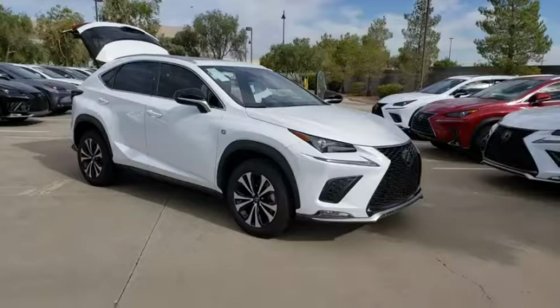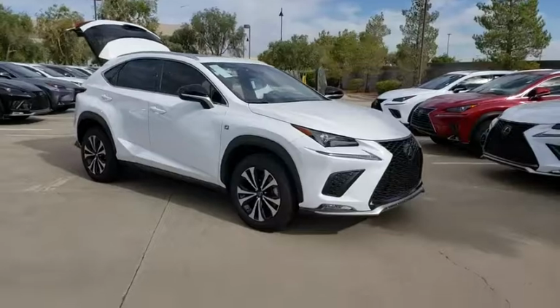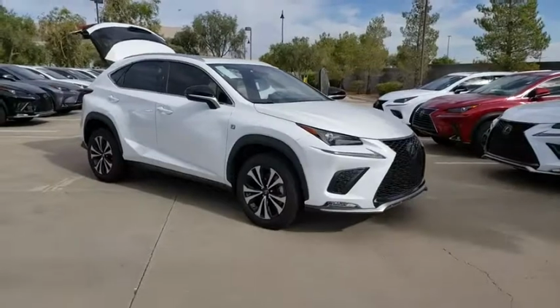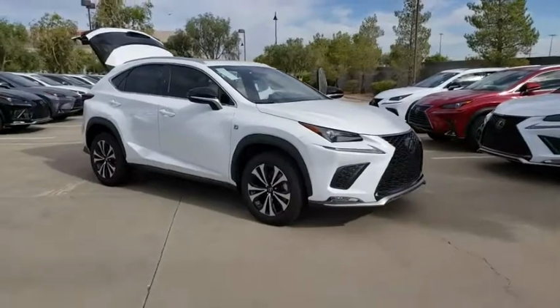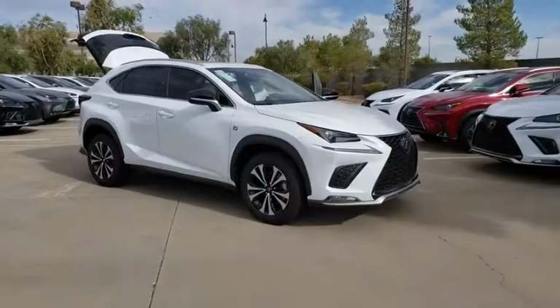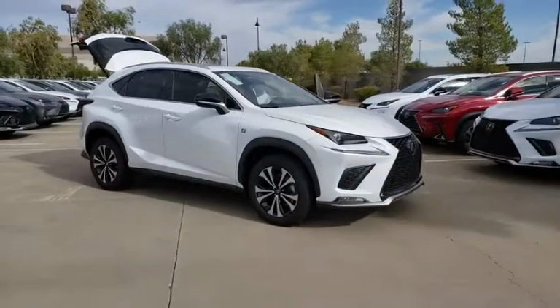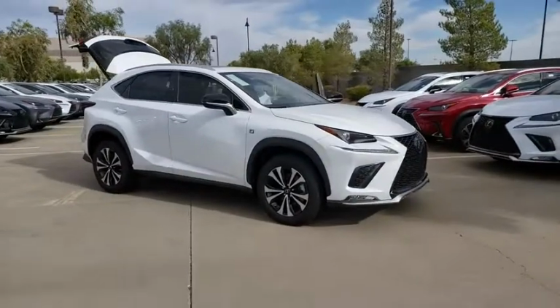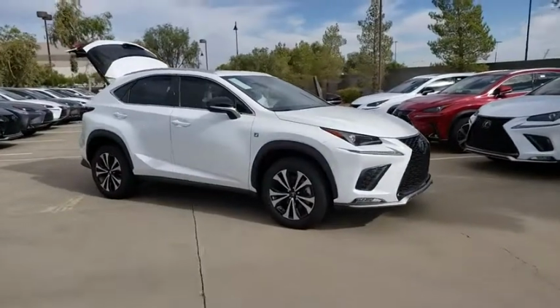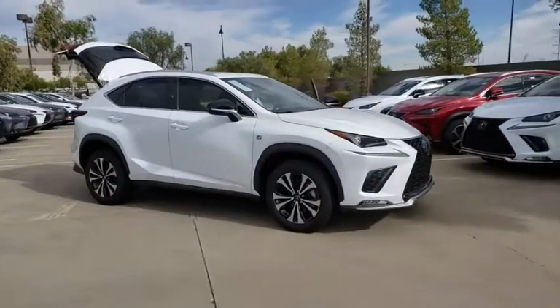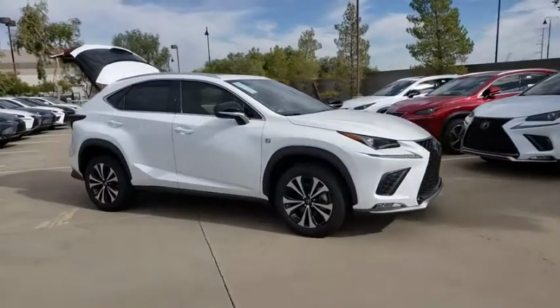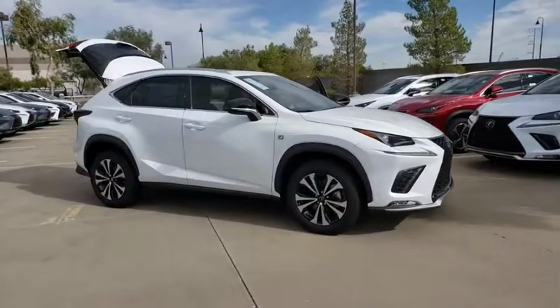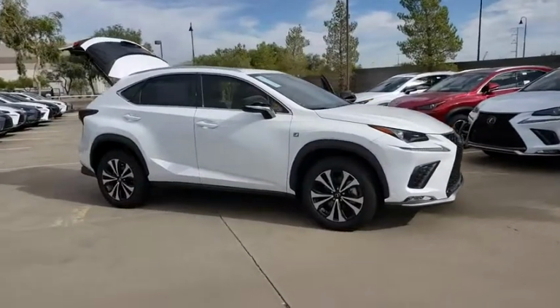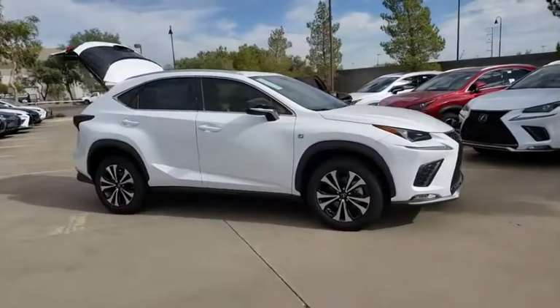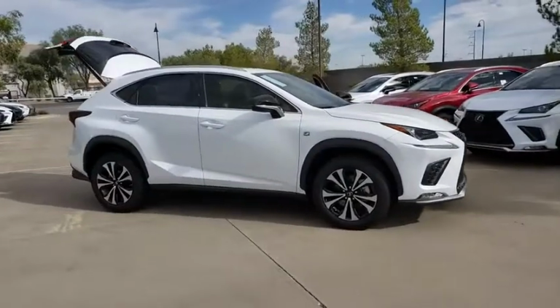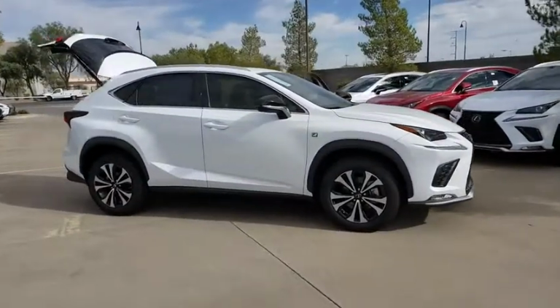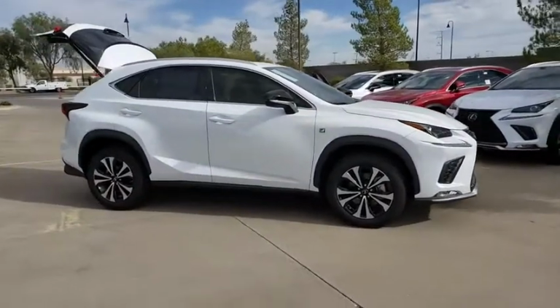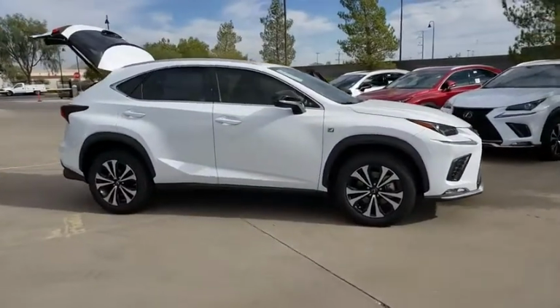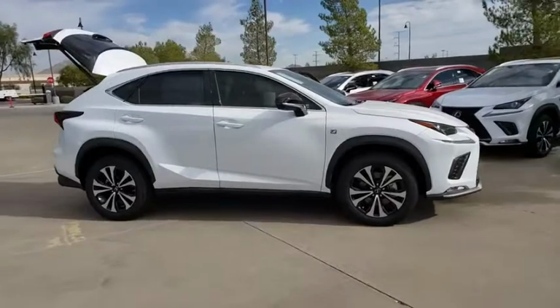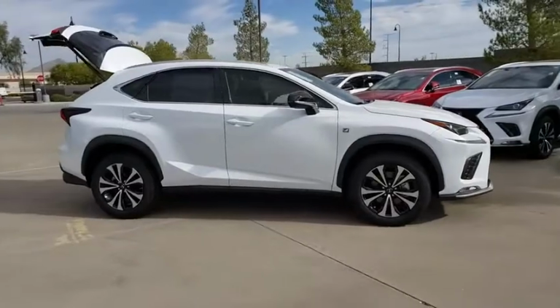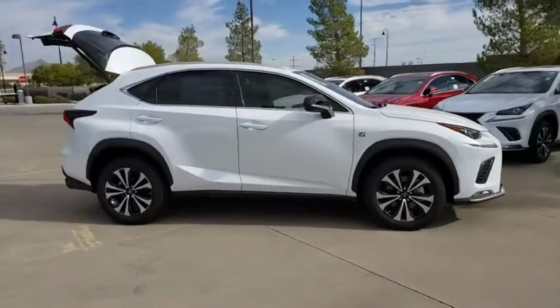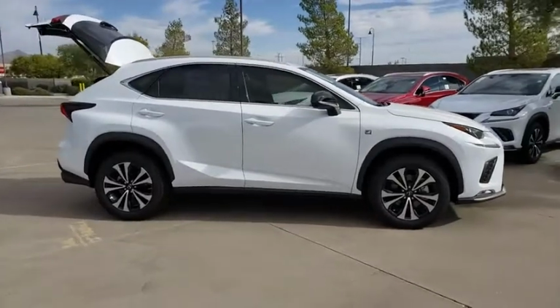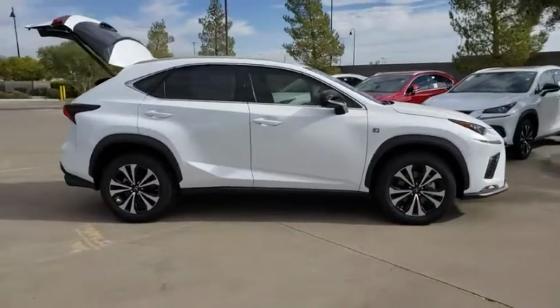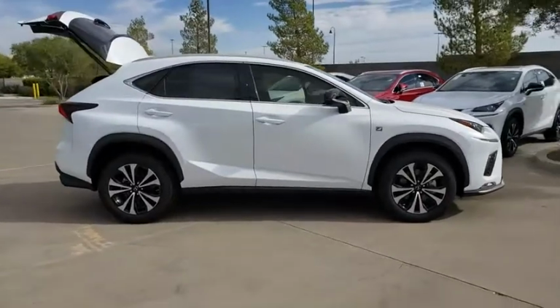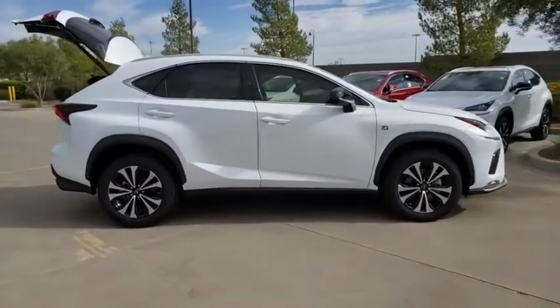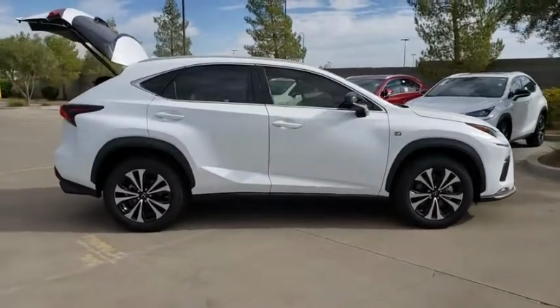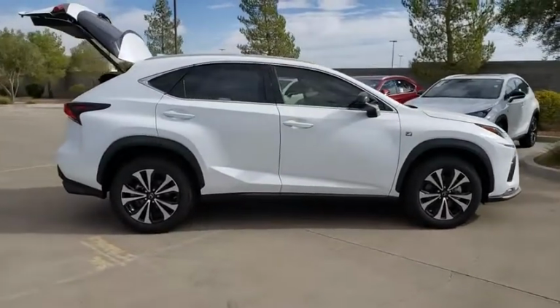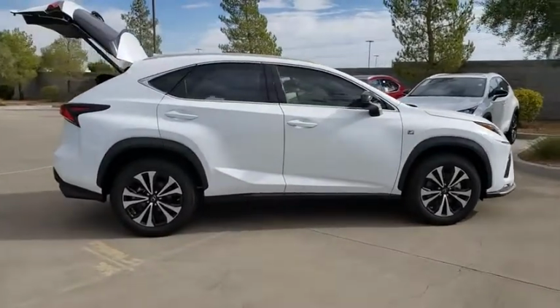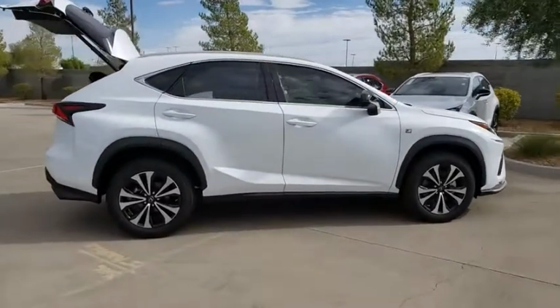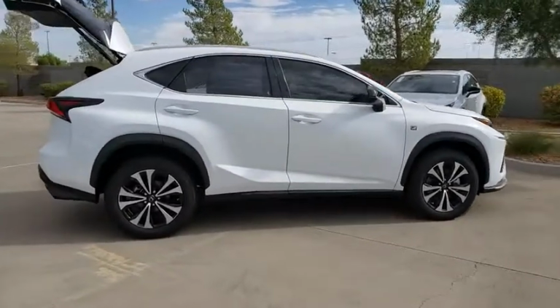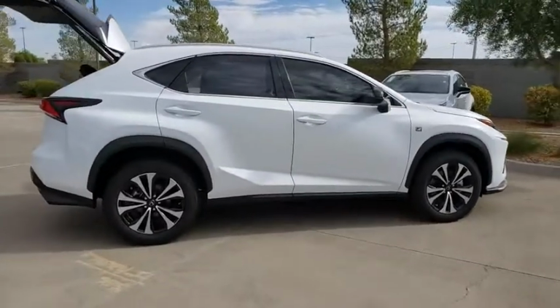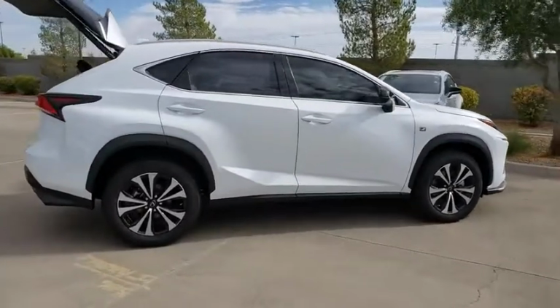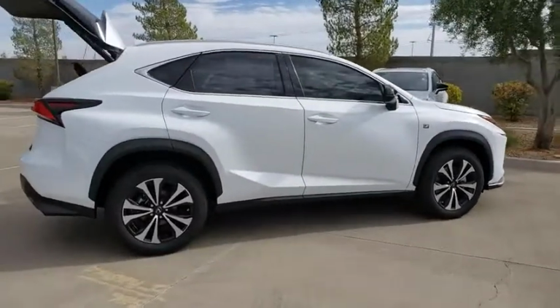We are pleased to show you the 2020 Lexus NX. The Lexus NX is sculpted to look nimble while hinting at the incredible power concentrated inside.